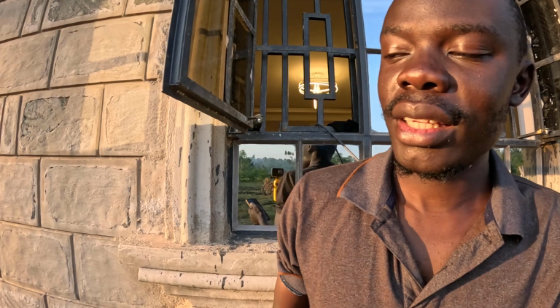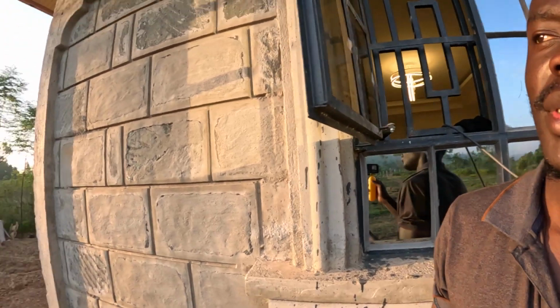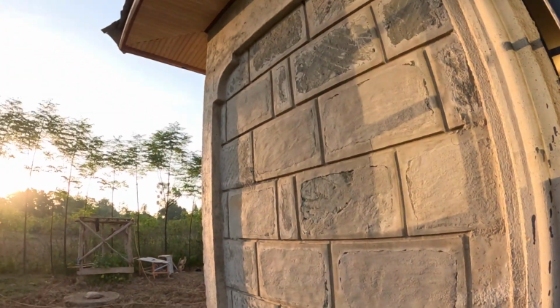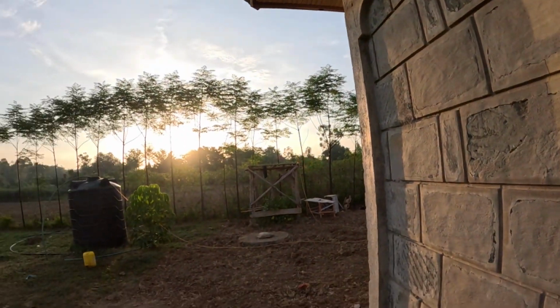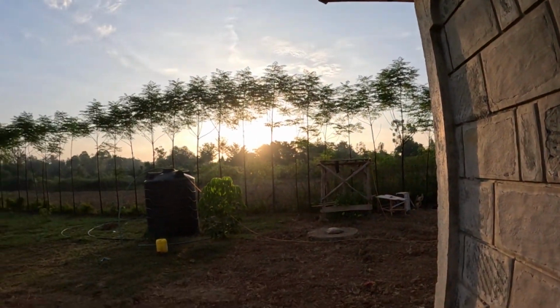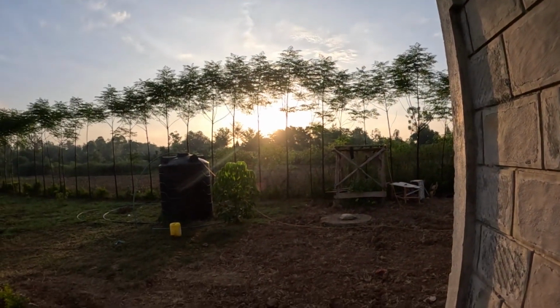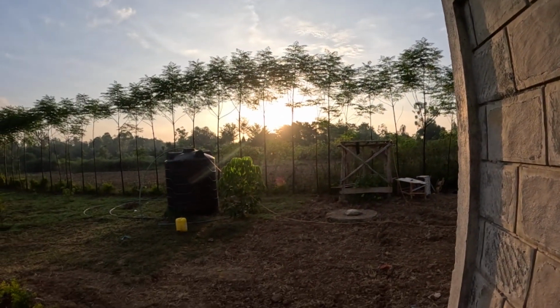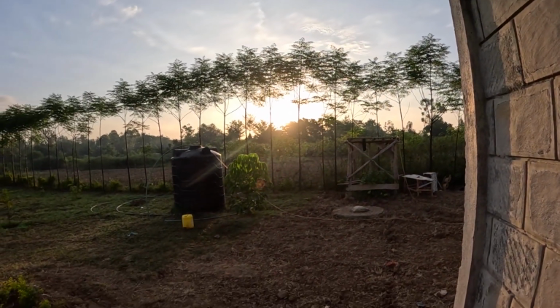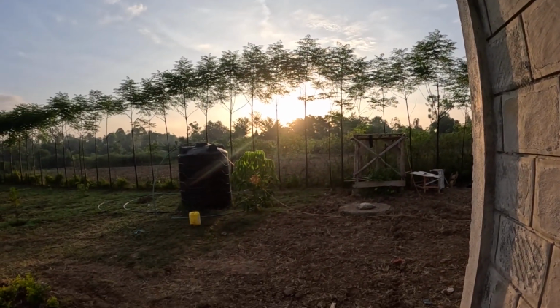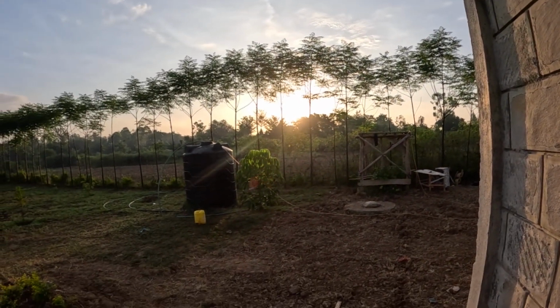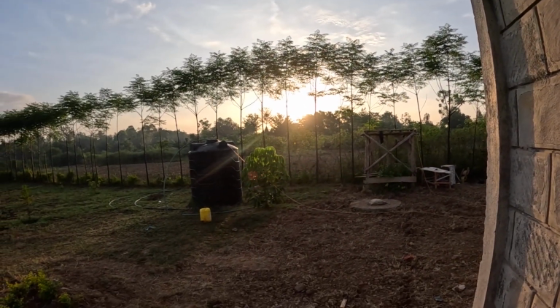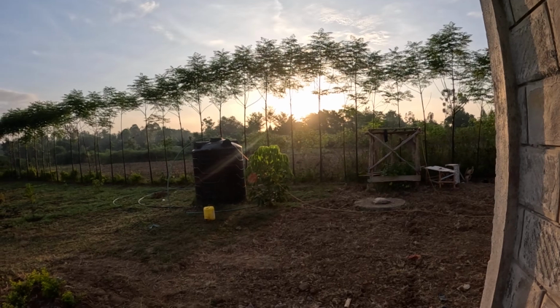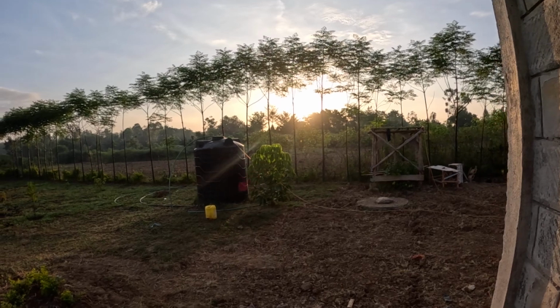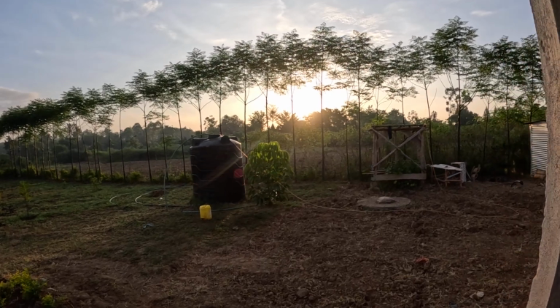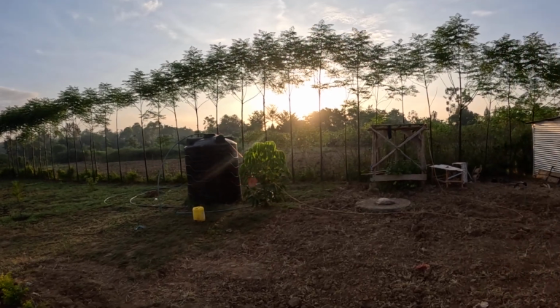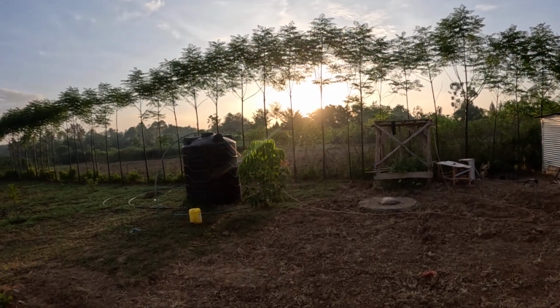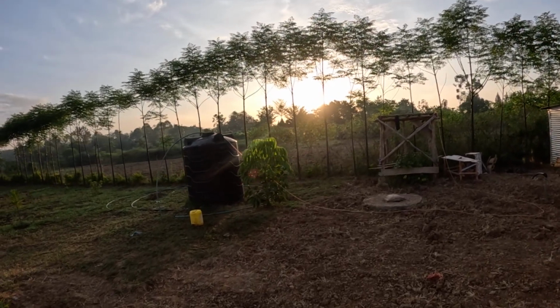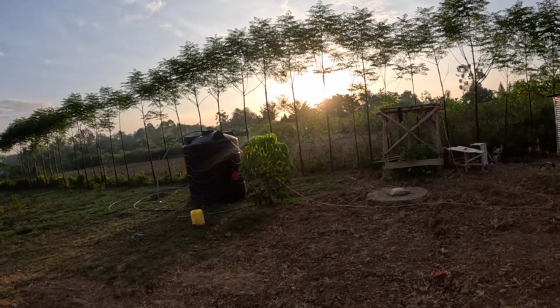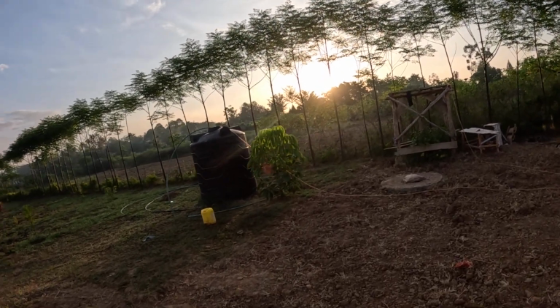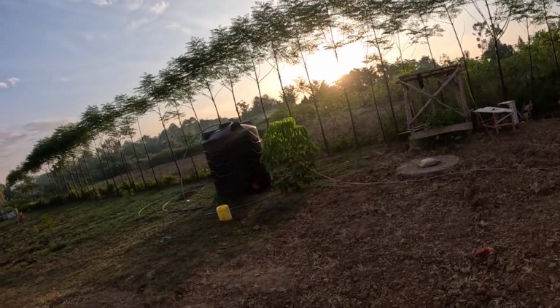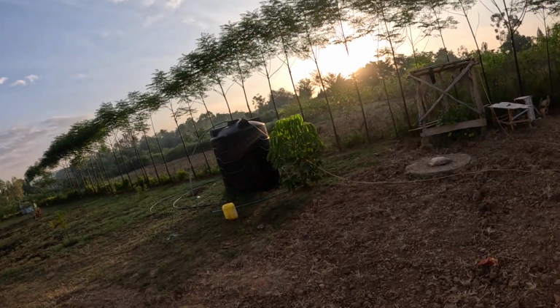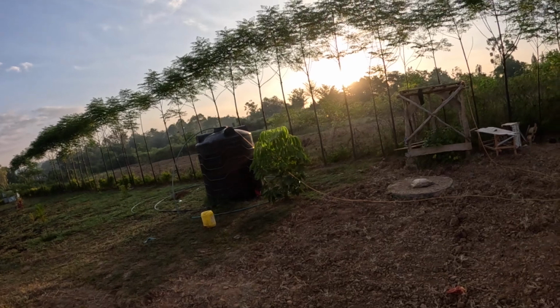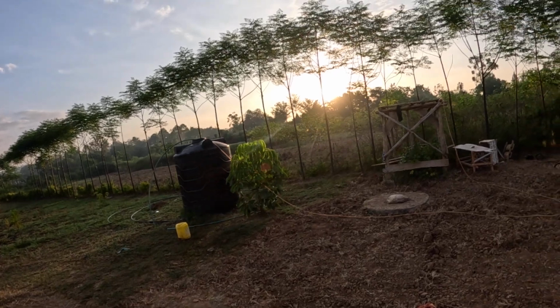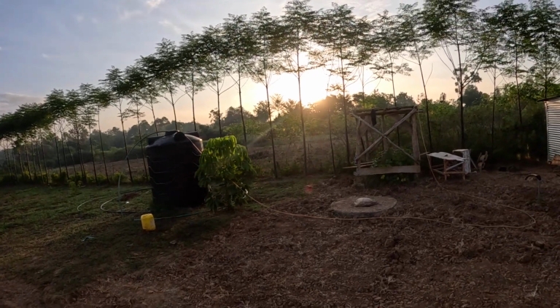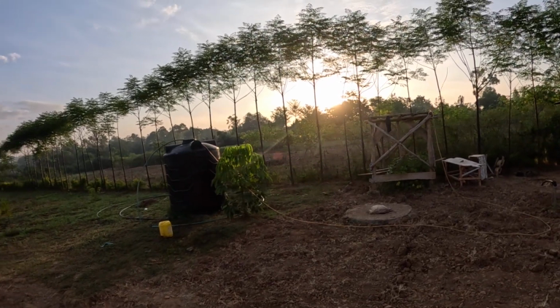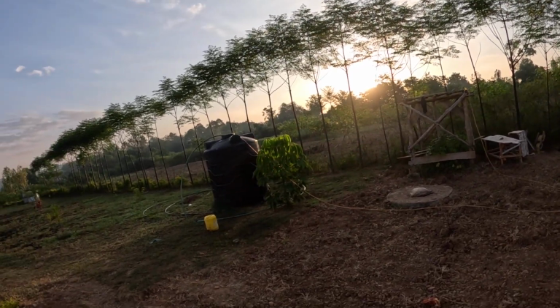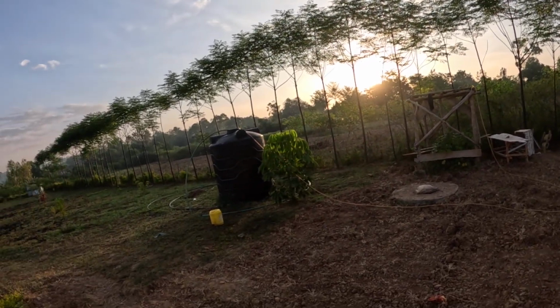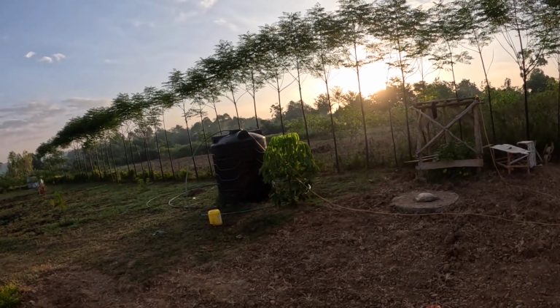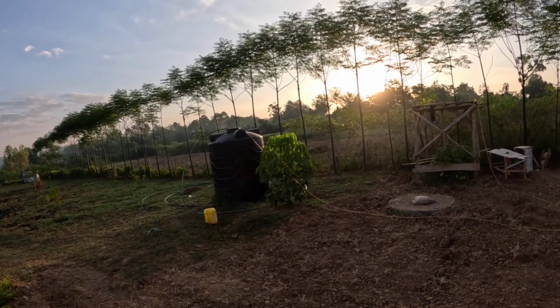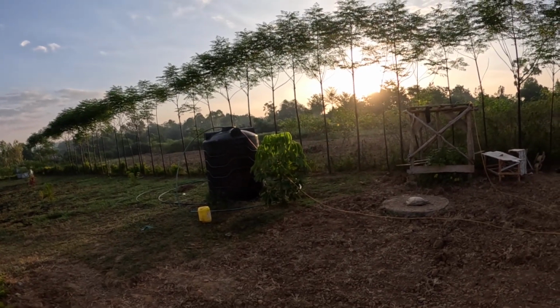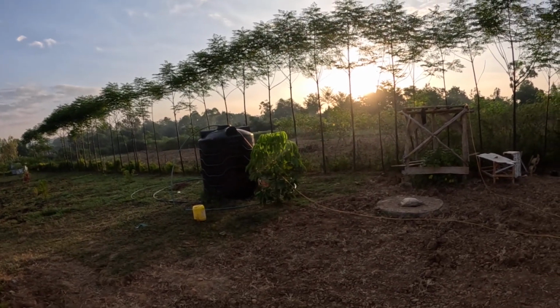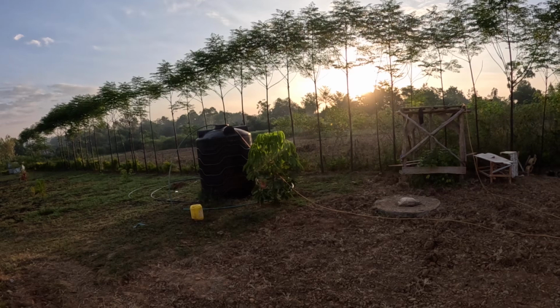It's in the morning — as you can see, the sun is rising up there. And we're just going to enjoy today's work. I think that one will be another video because this one was all about Starlink. And yeah, that's it.